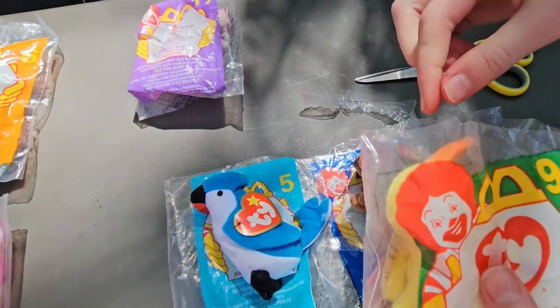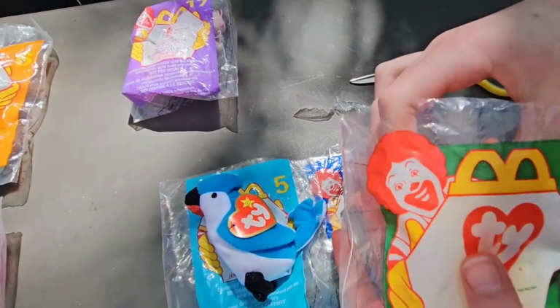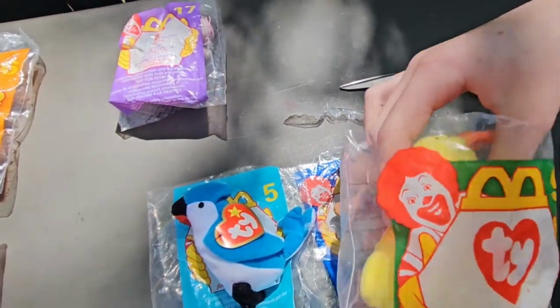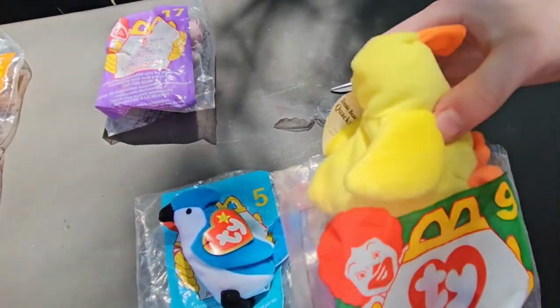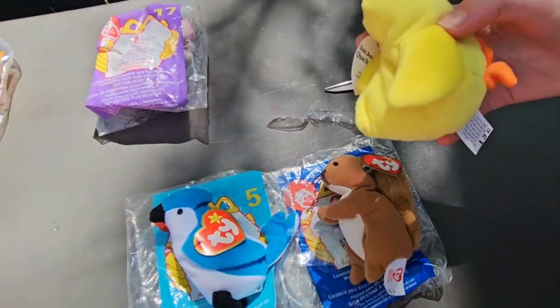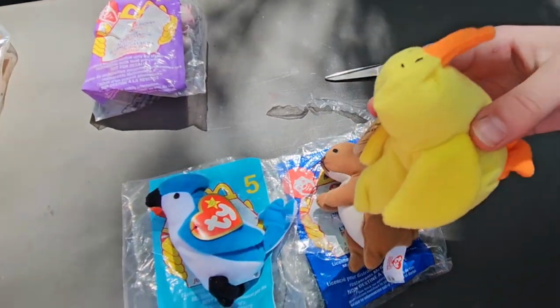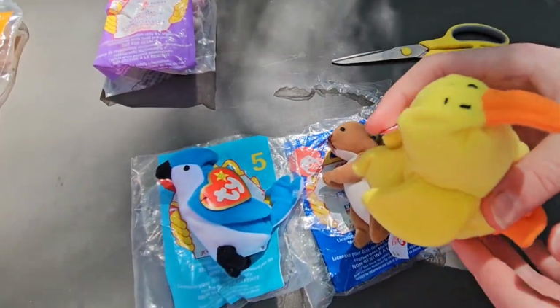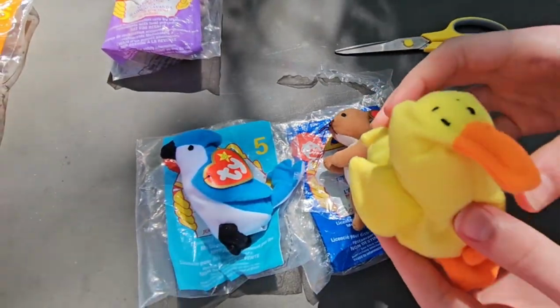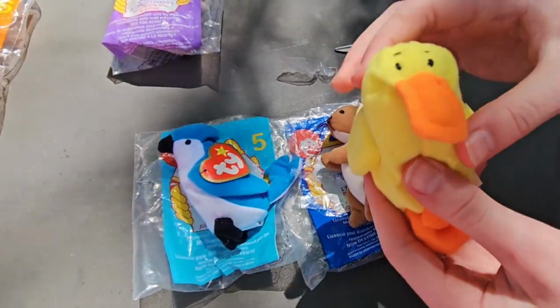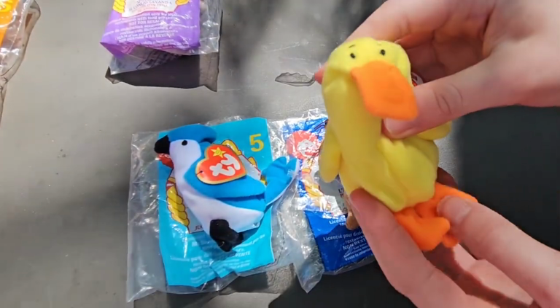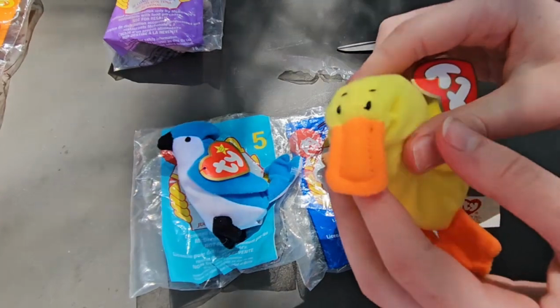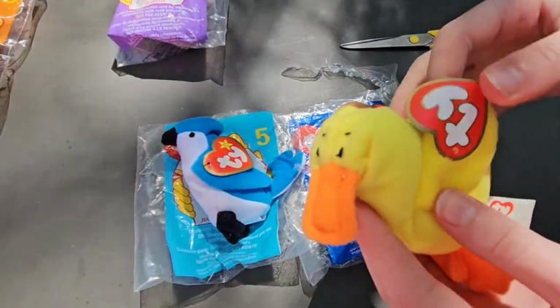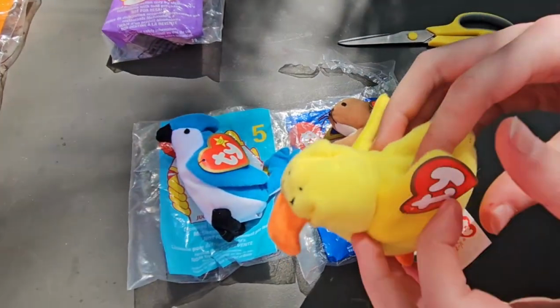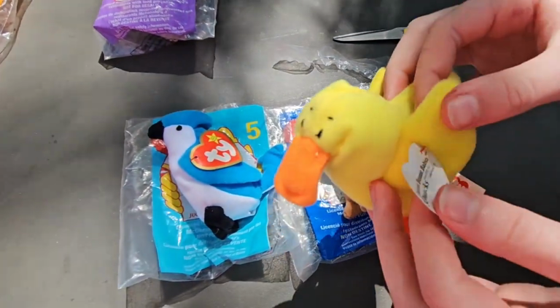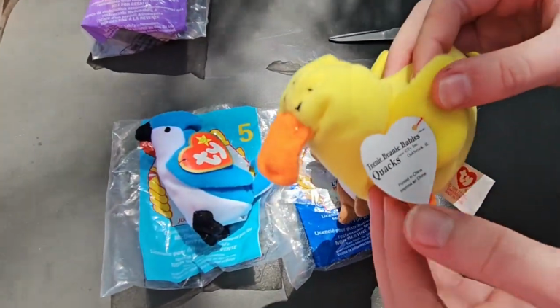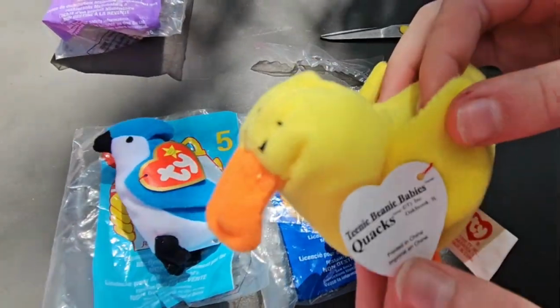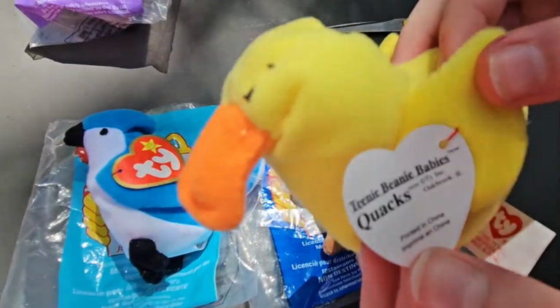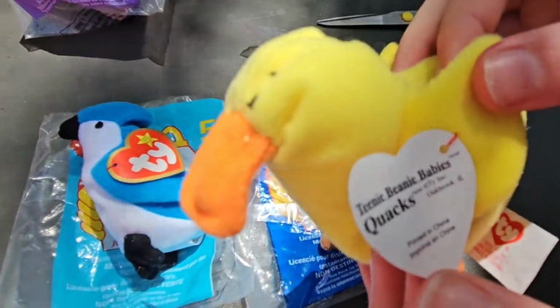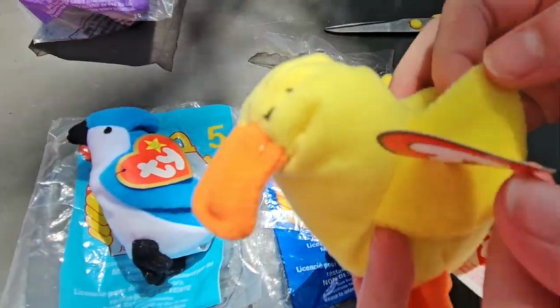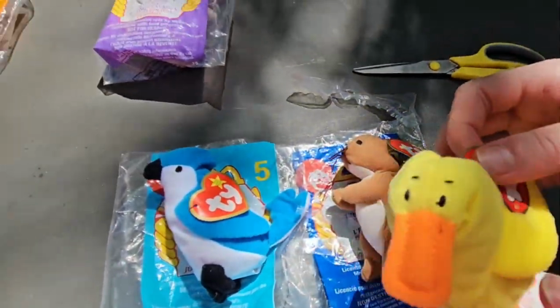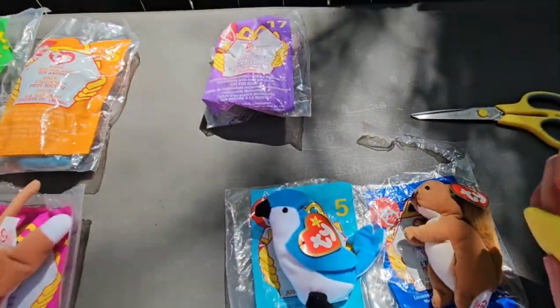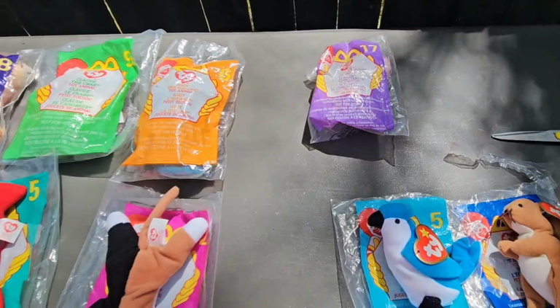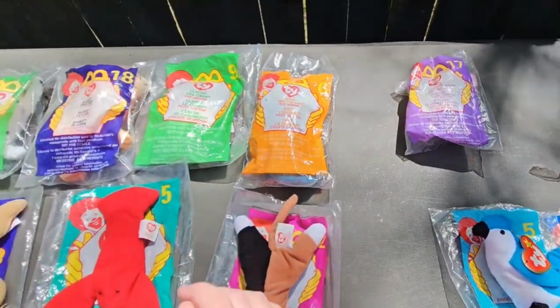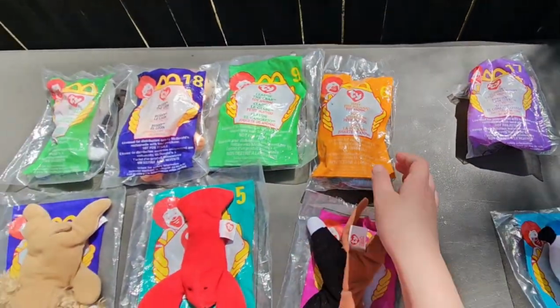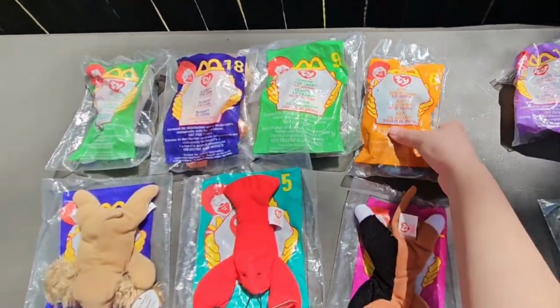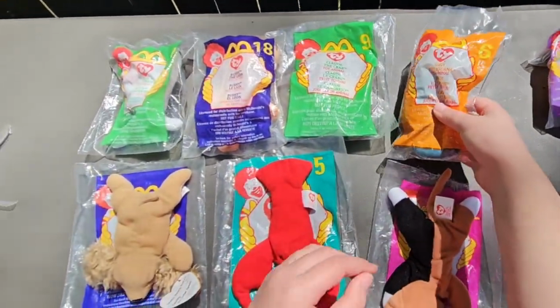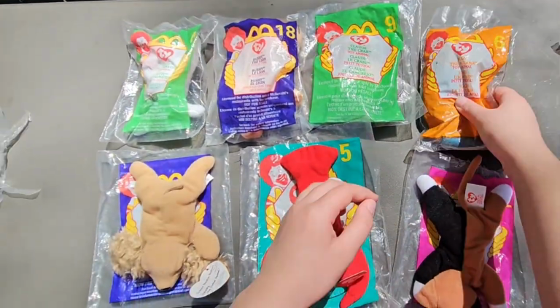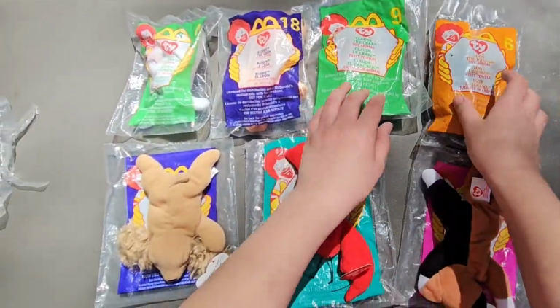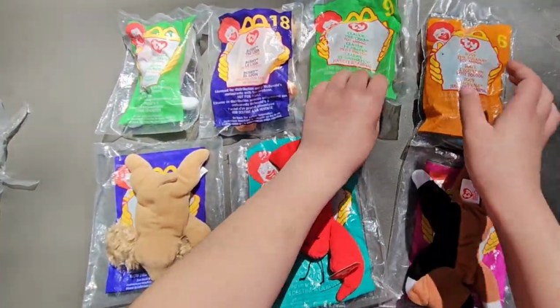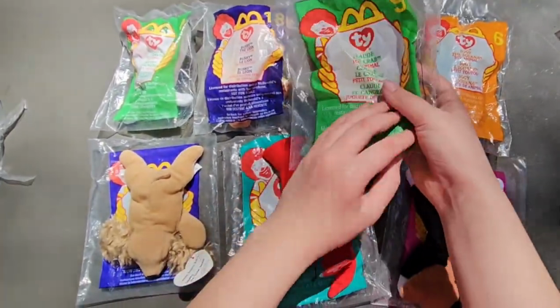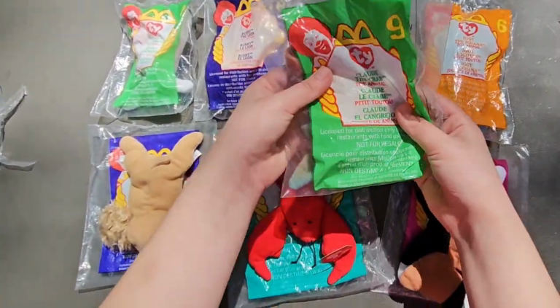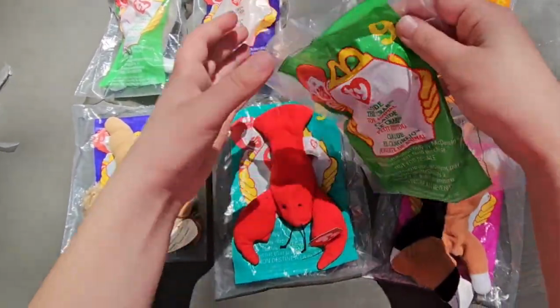Let's get this one next. And we got a duck, and his name is Quacks. Let's go for the crab next.